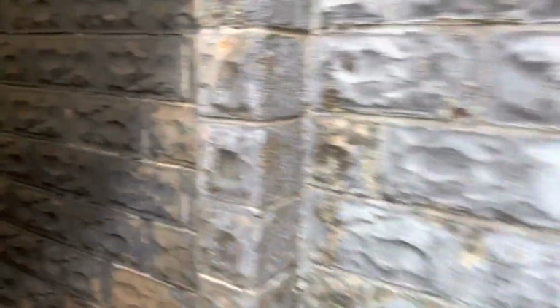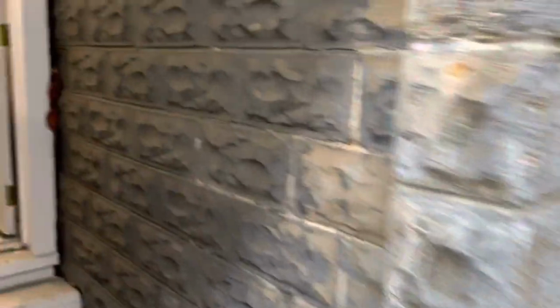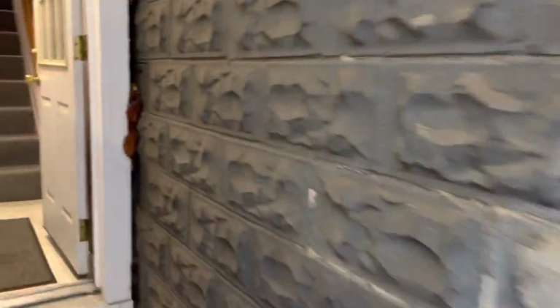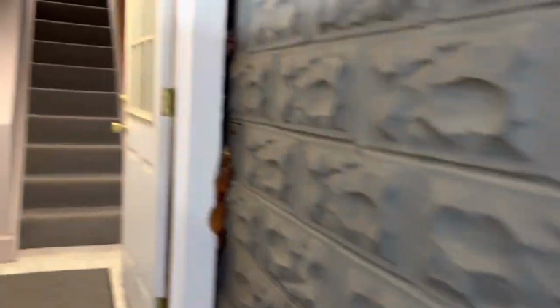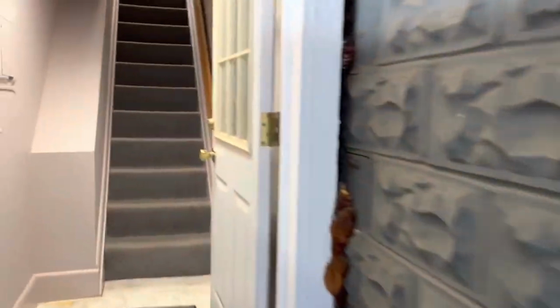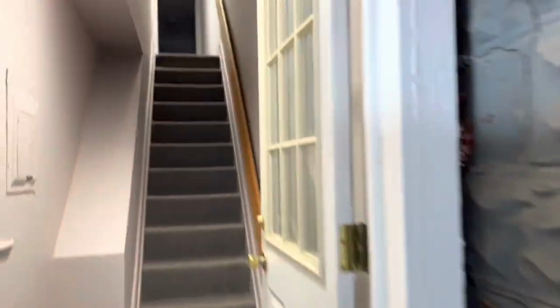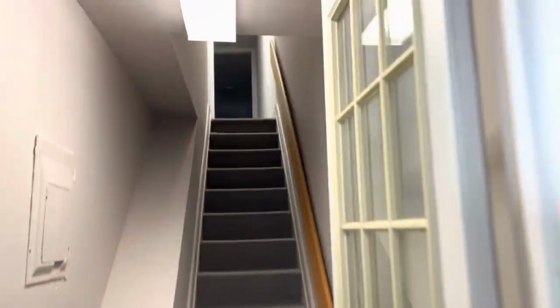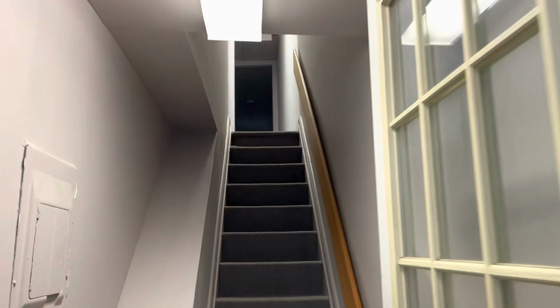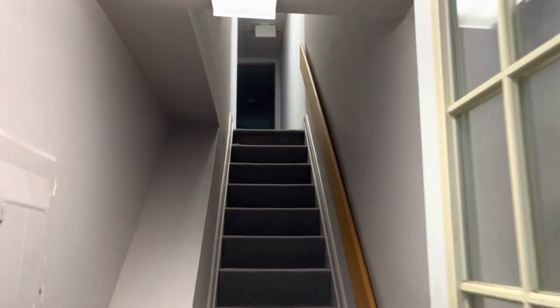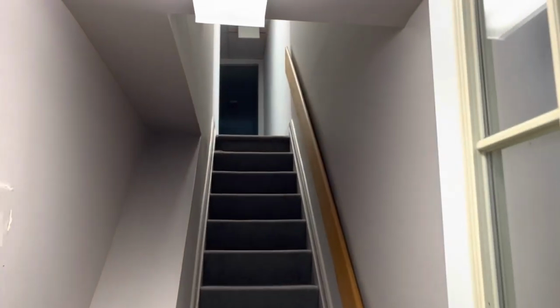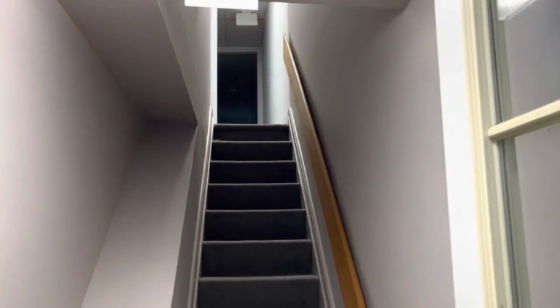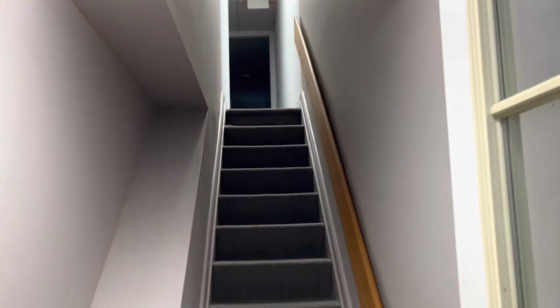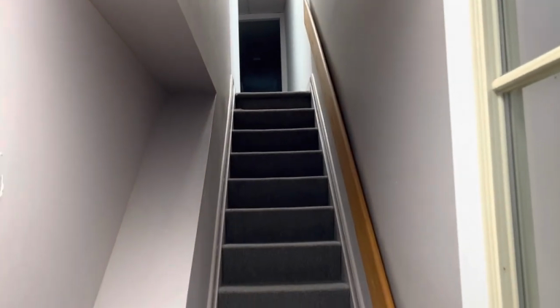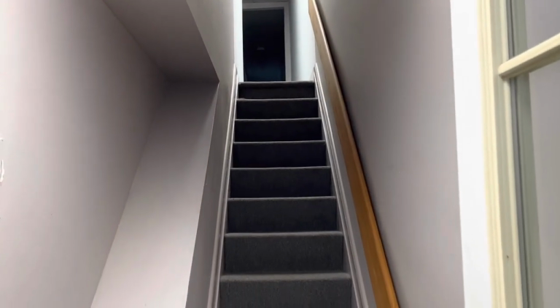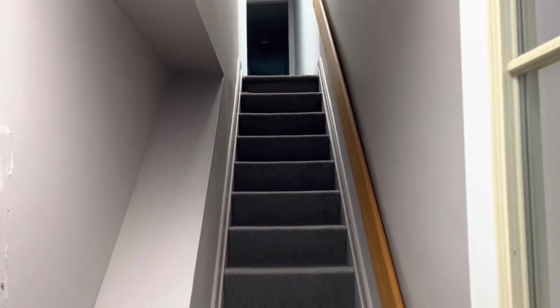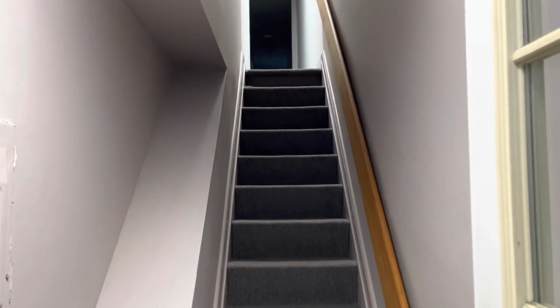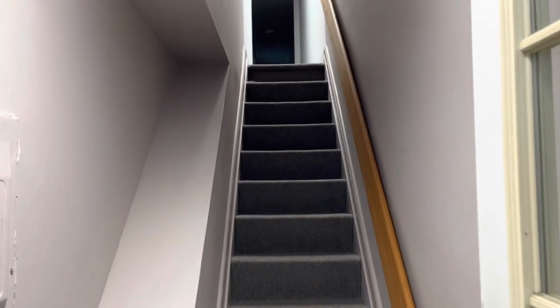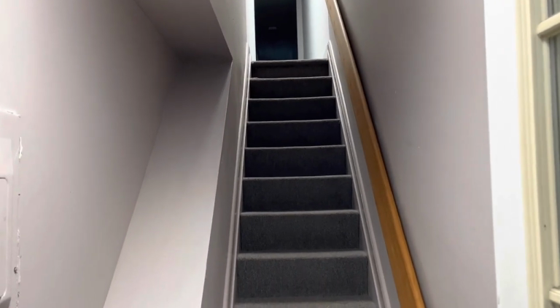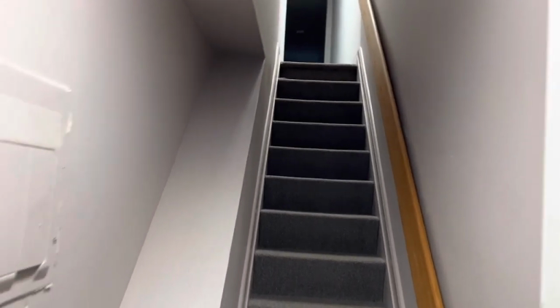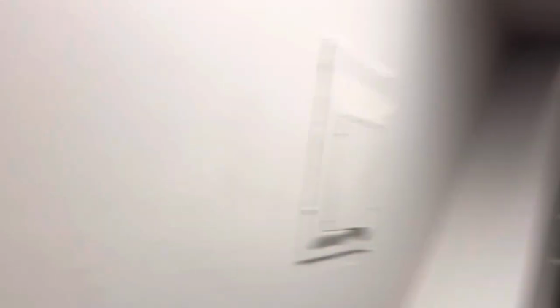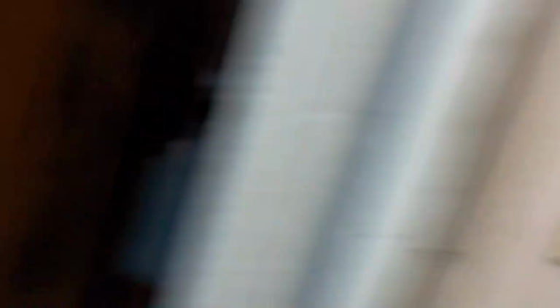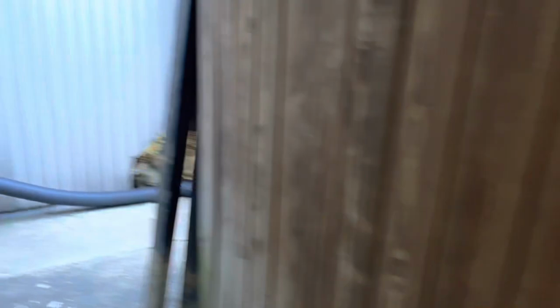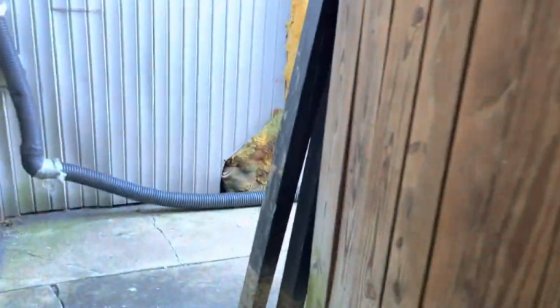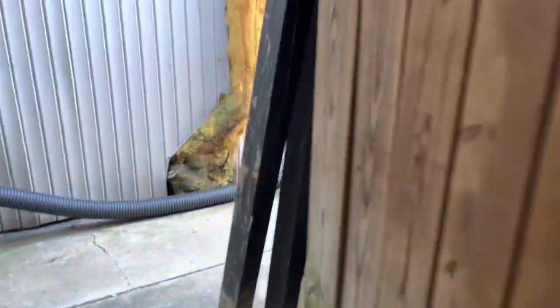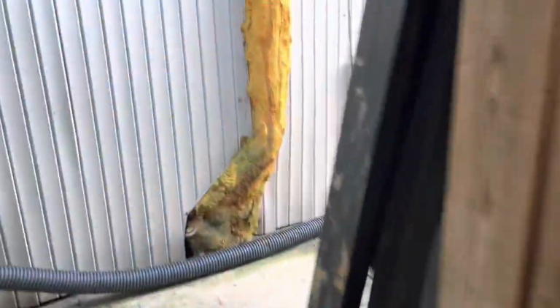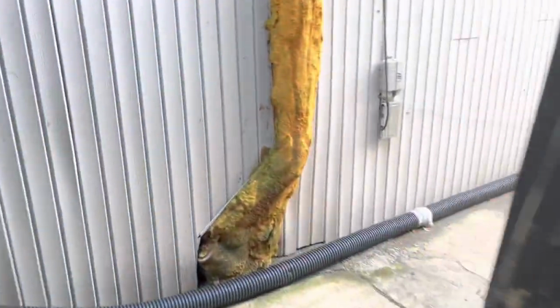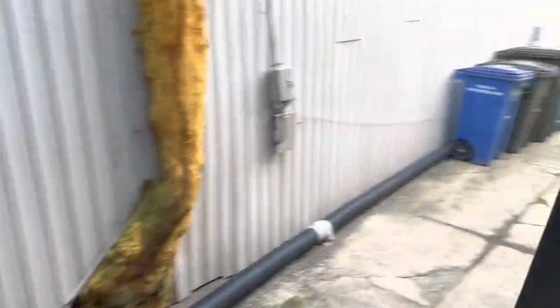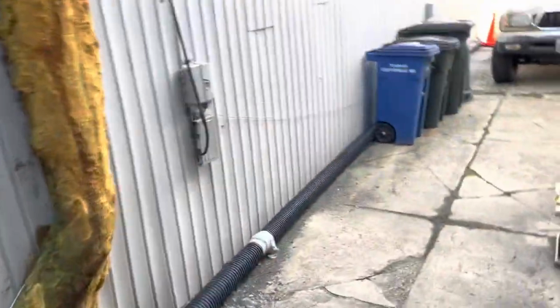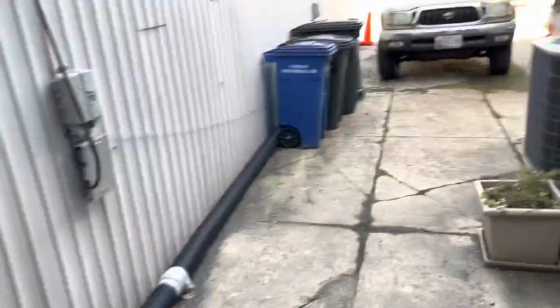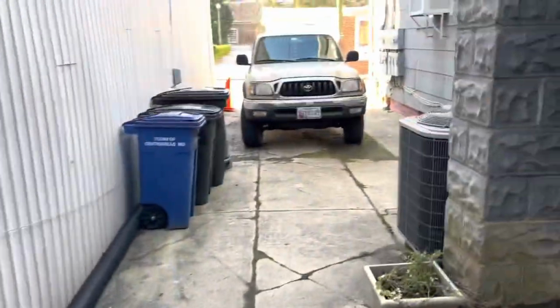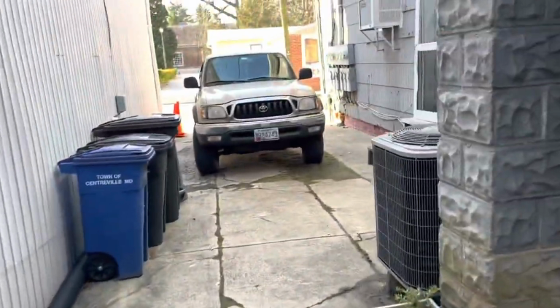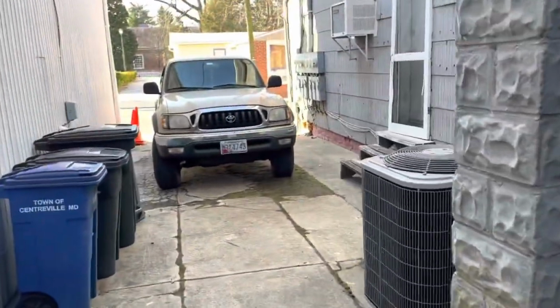About to start moving stuff up into the new location. Very excited. I've been wanting to do this for a while. The Brickmobile is still not running.